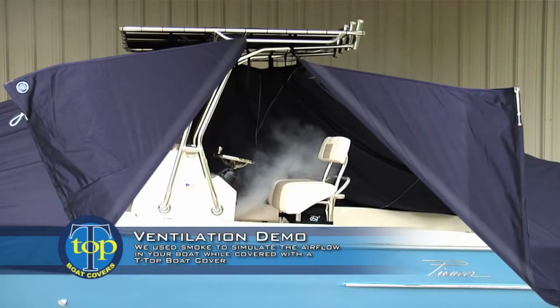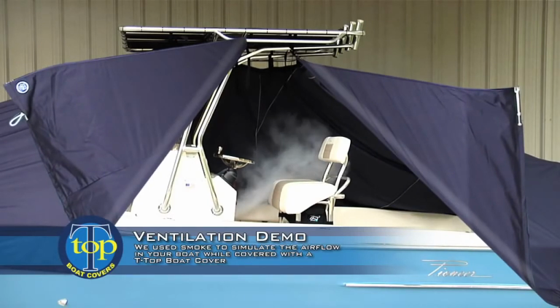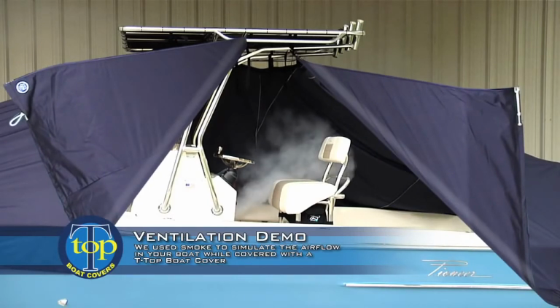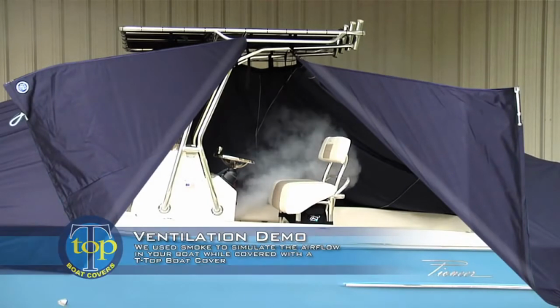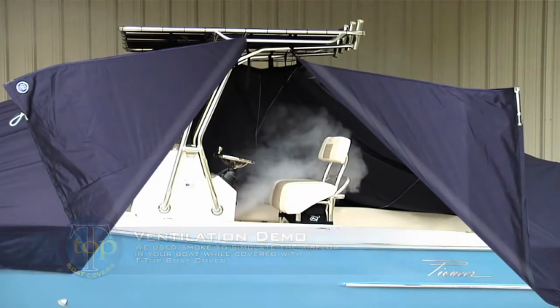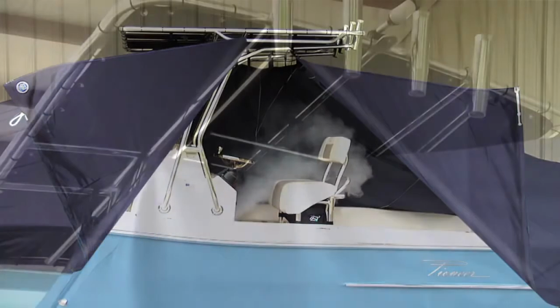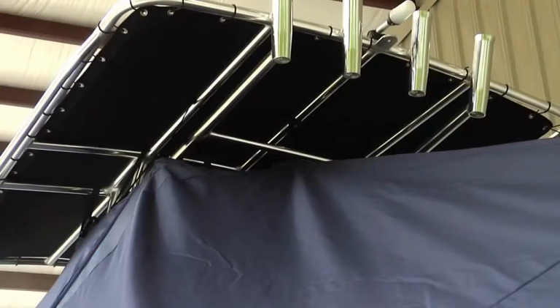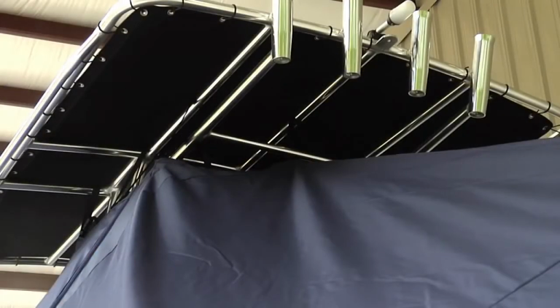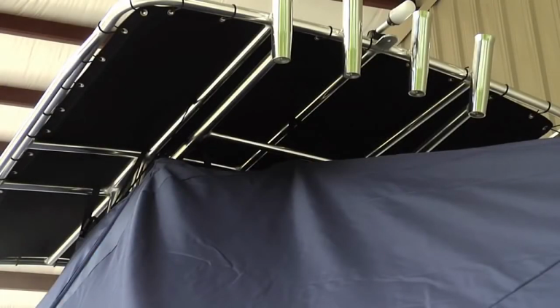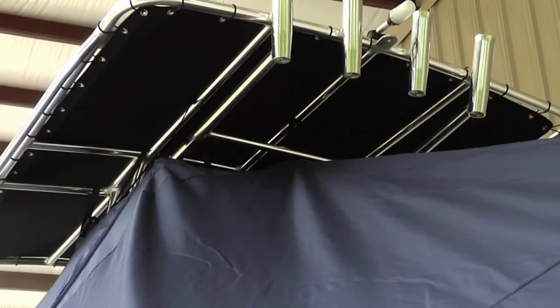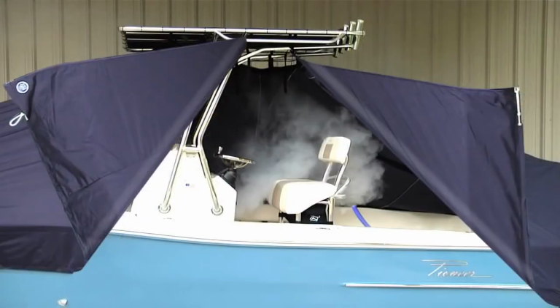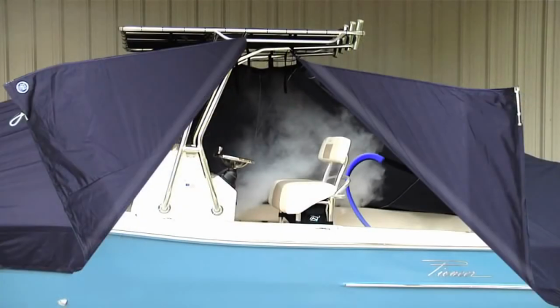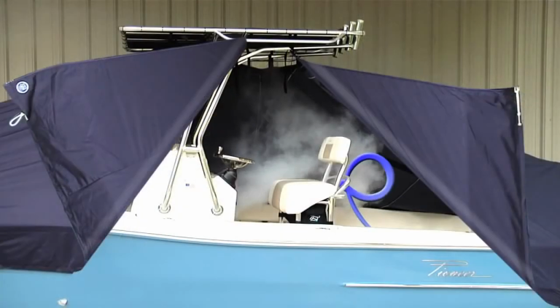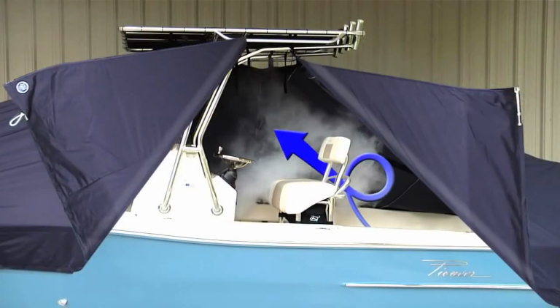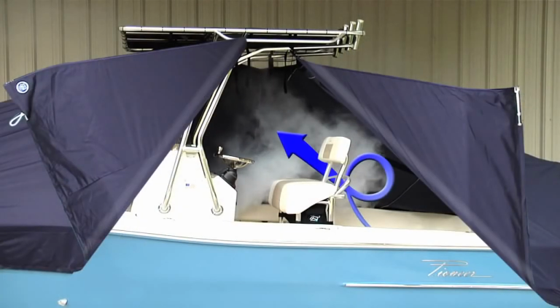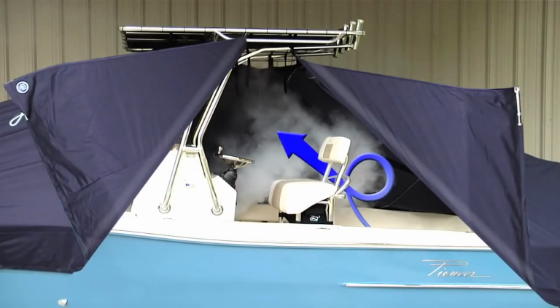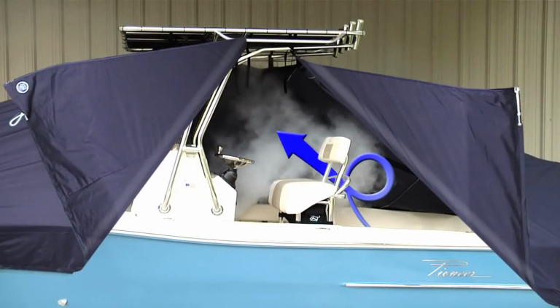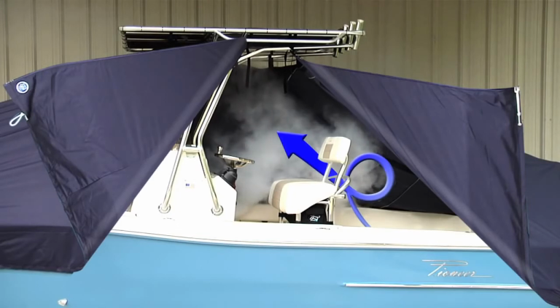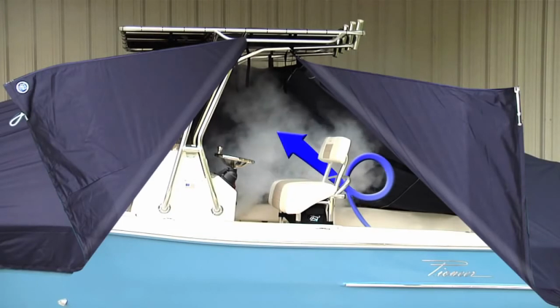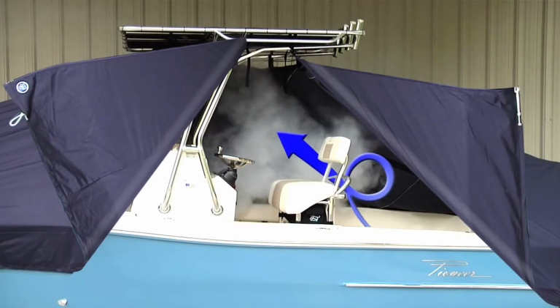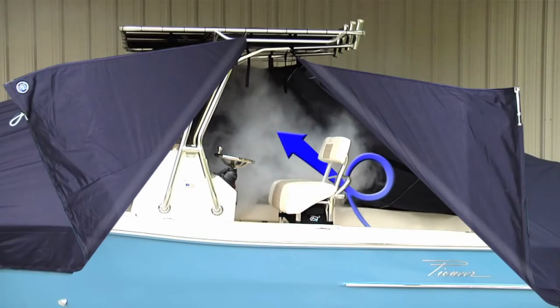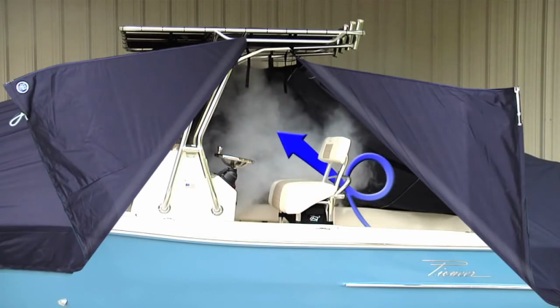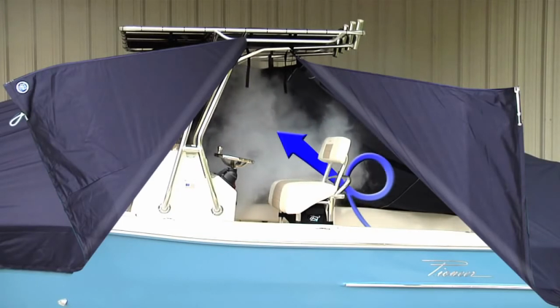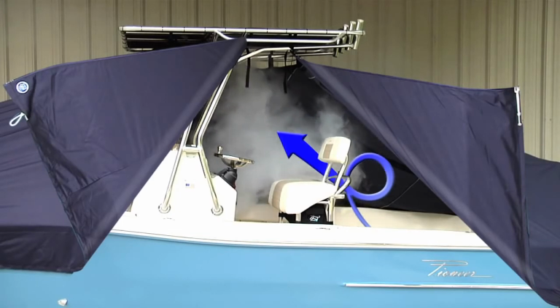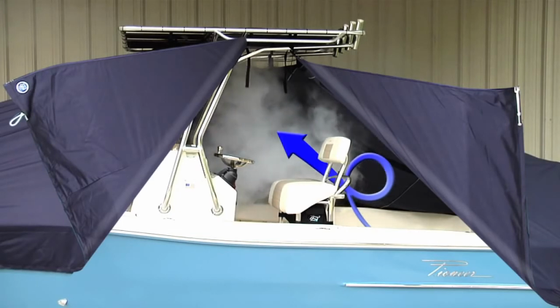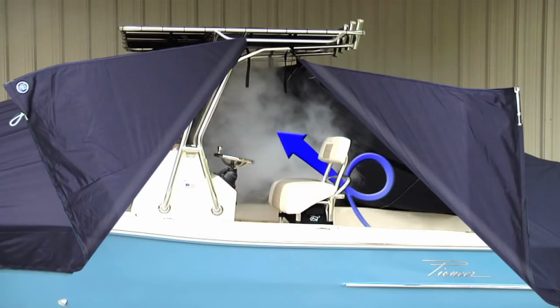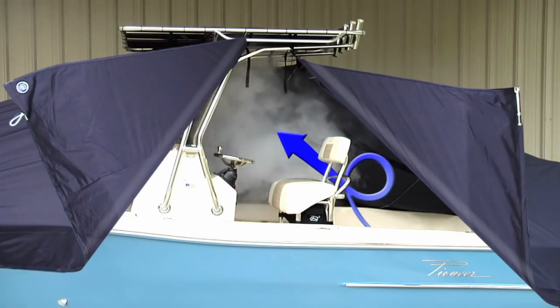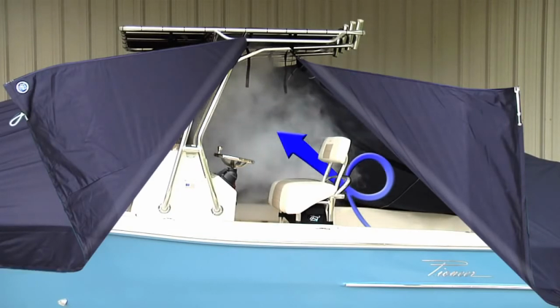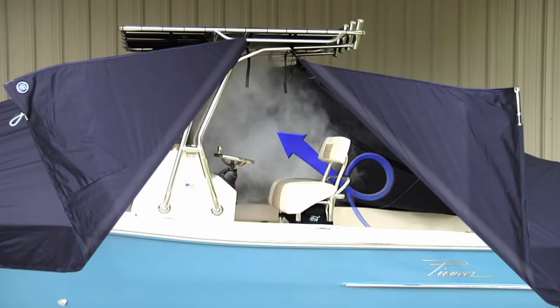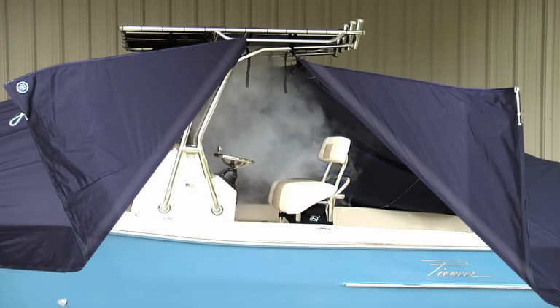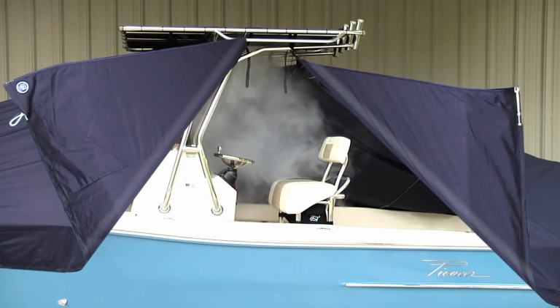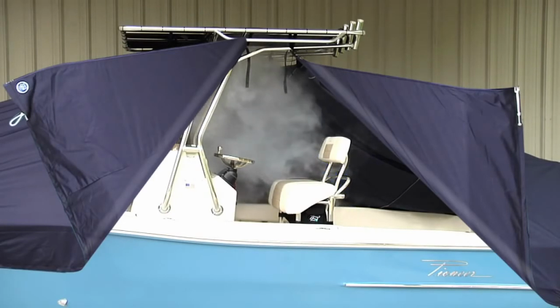Our unique cover design is suspended 6 to 8 inches under the T-Top. This creates a chimney effect, allowing air to enter the boat around the motor or motors and circulate around the console area and then vent out under the T-Top.